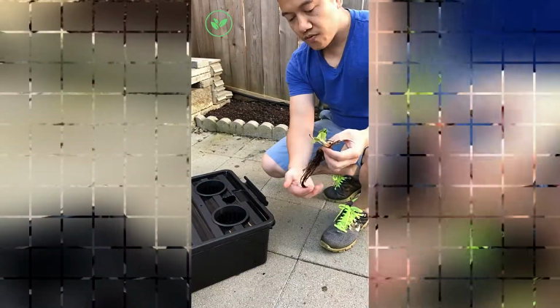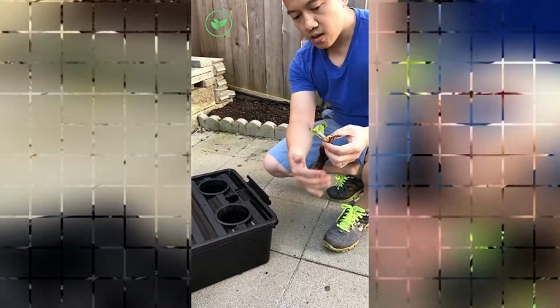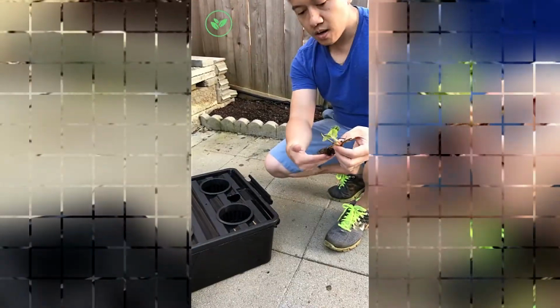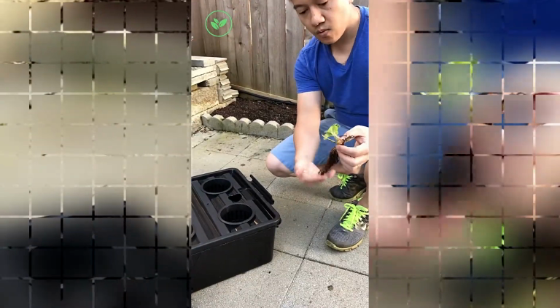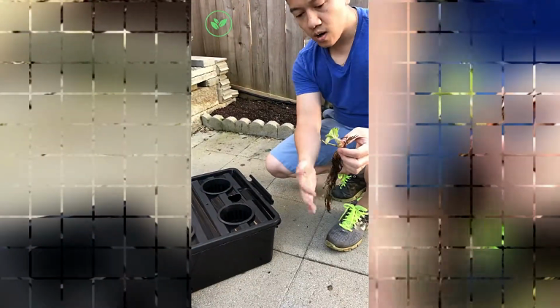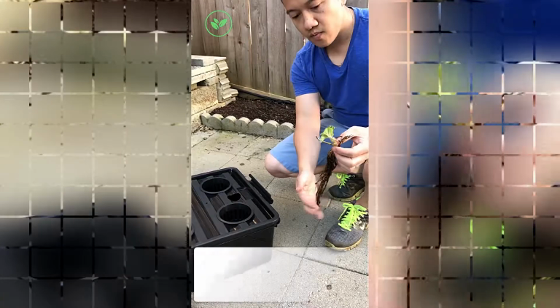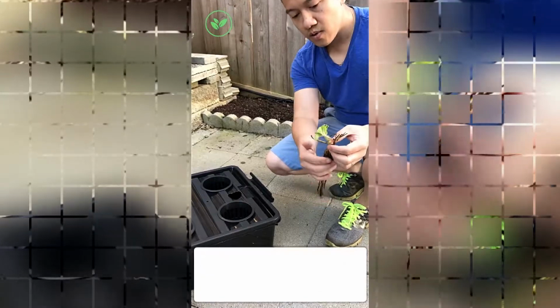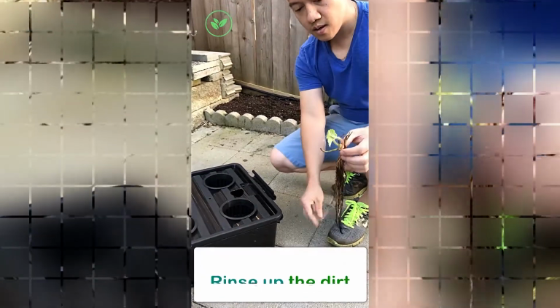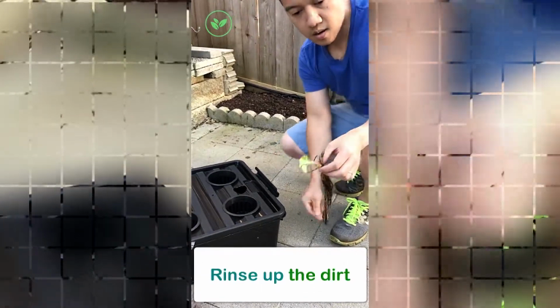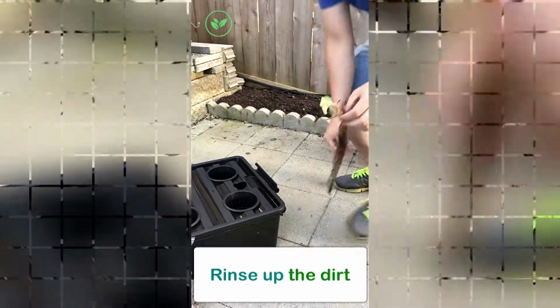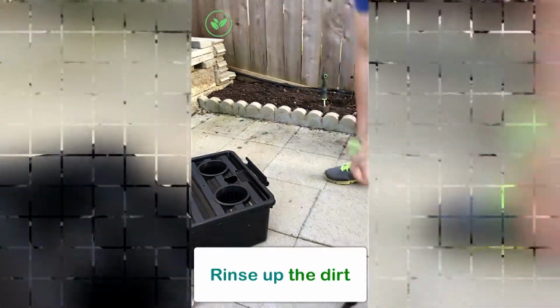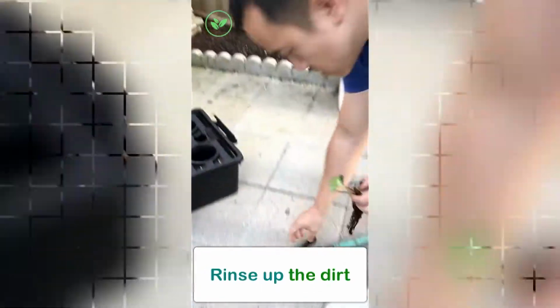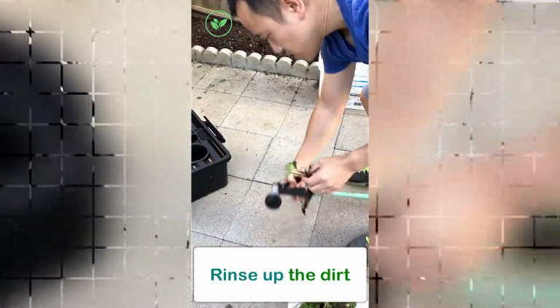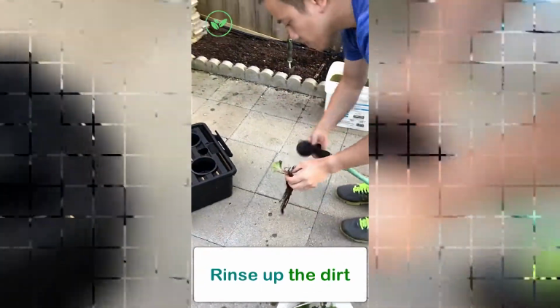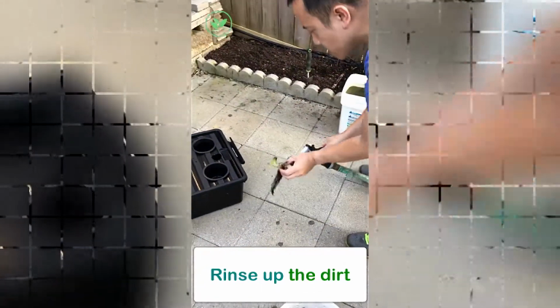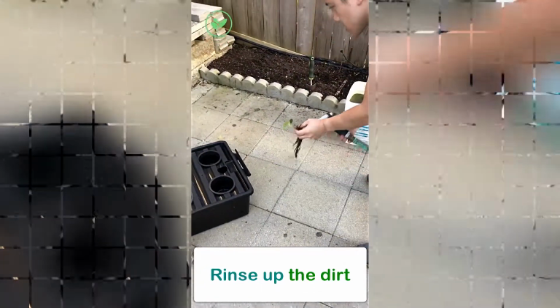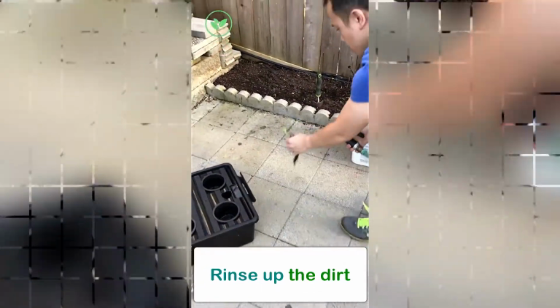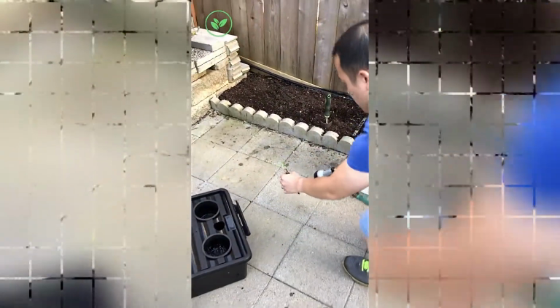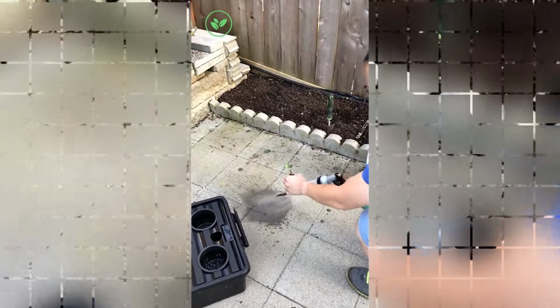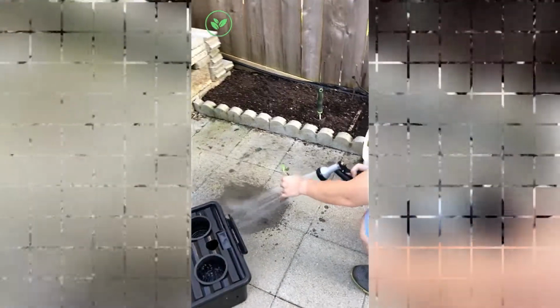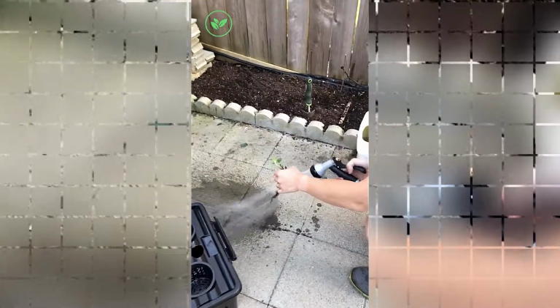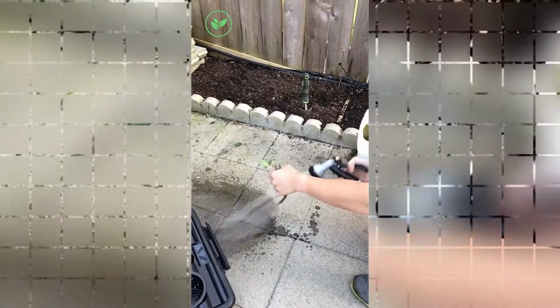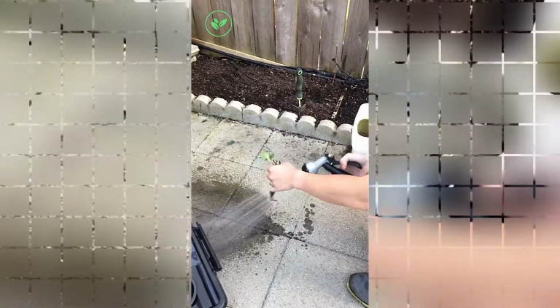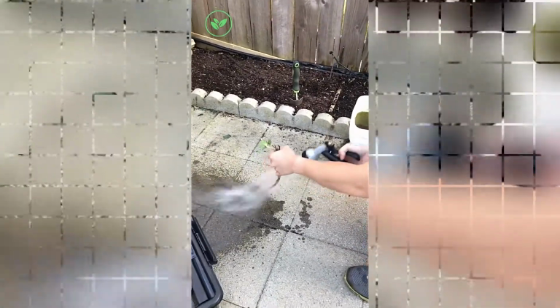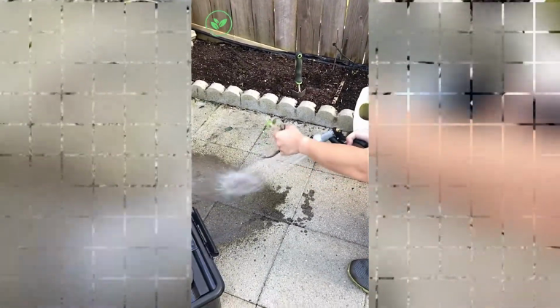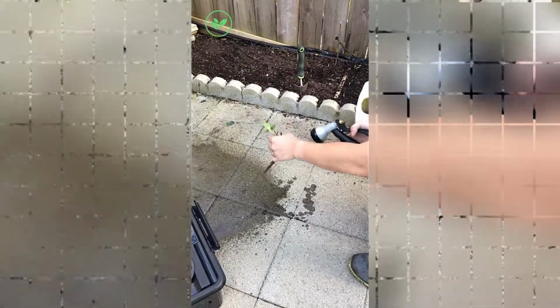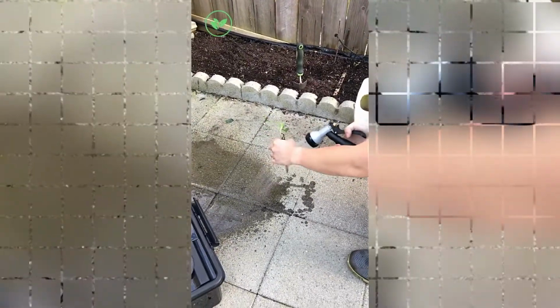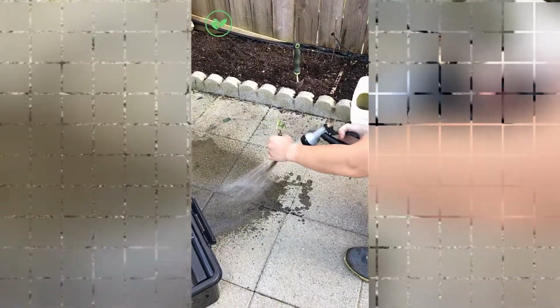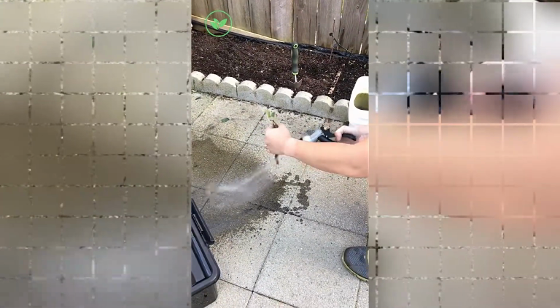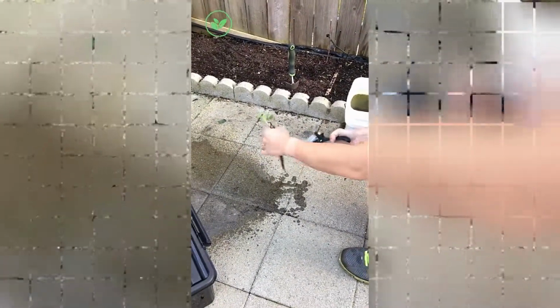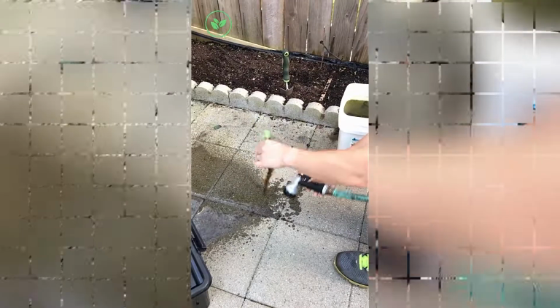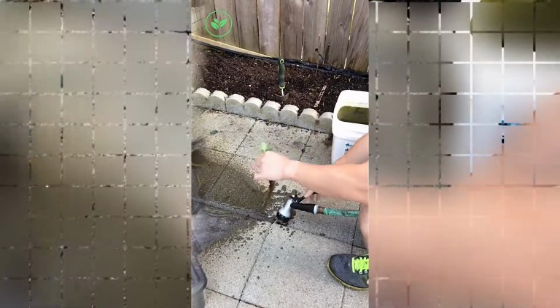First, you want to wash off or rinse off the dirt, and you can use any method. I'm going to be spraying it off using a water hose and also rinsing it in a bucket.